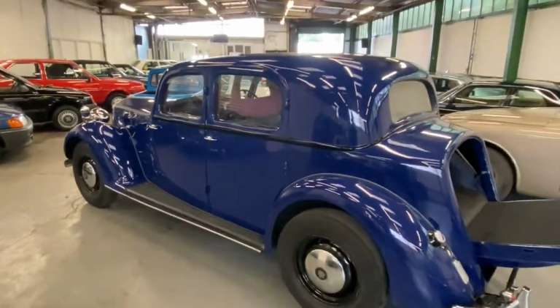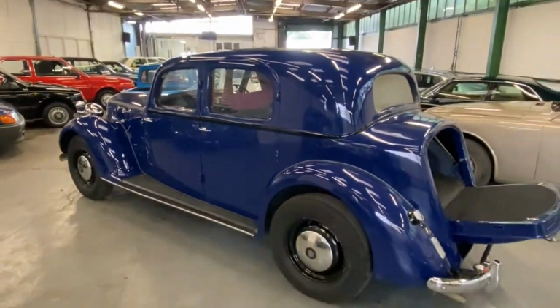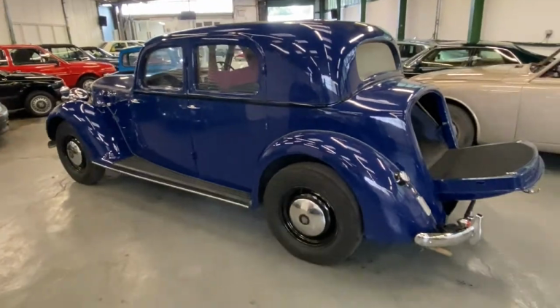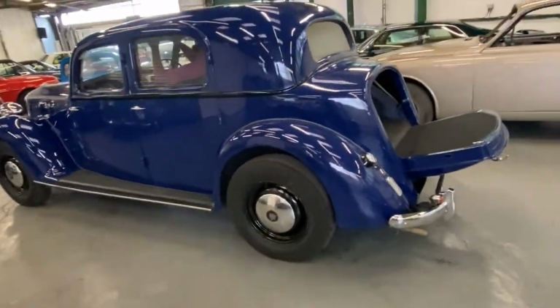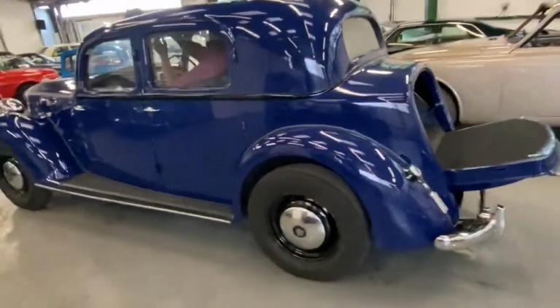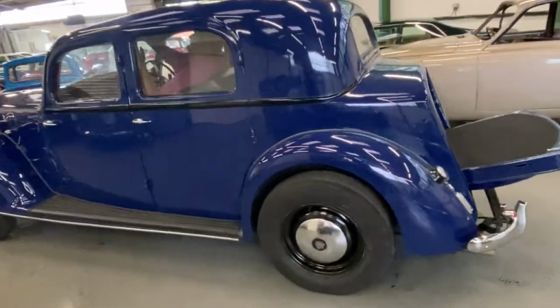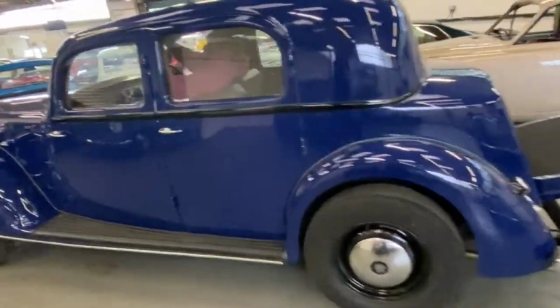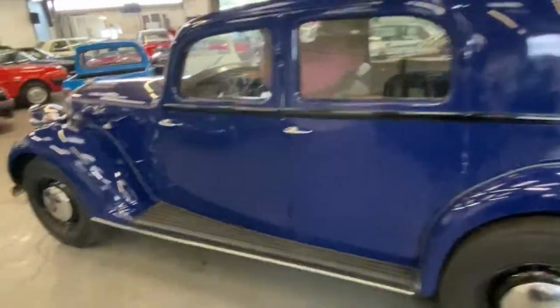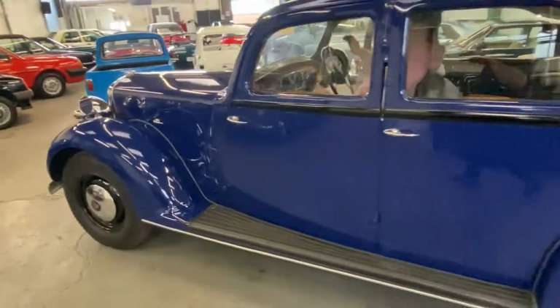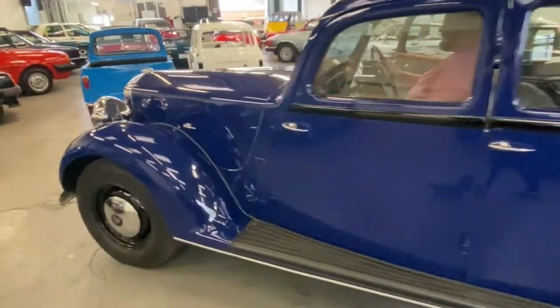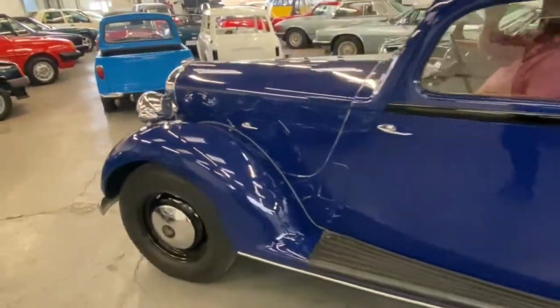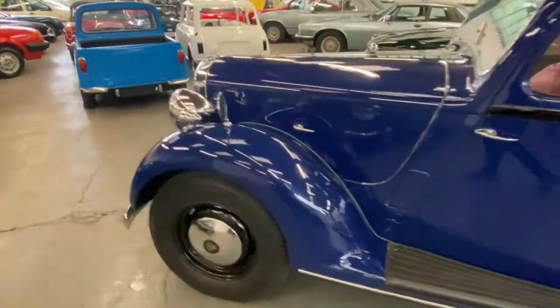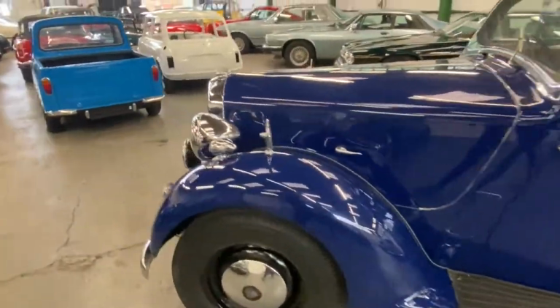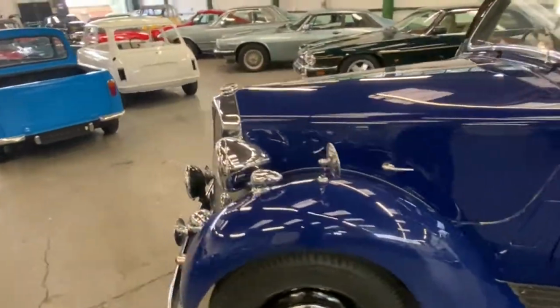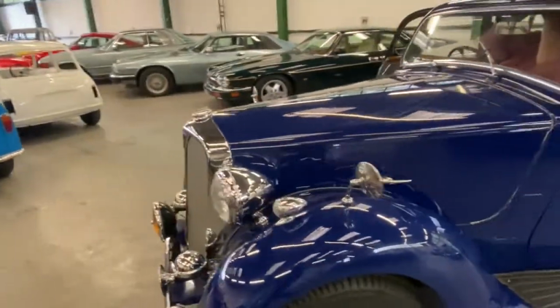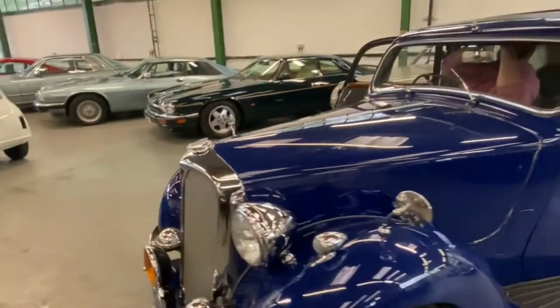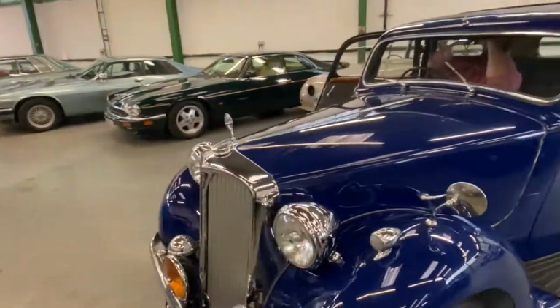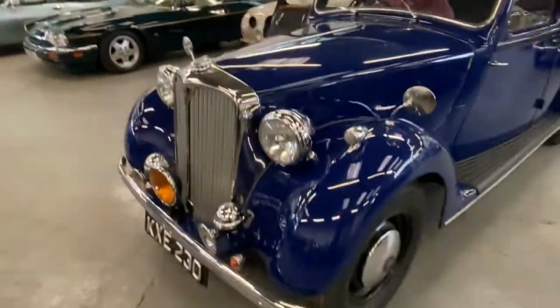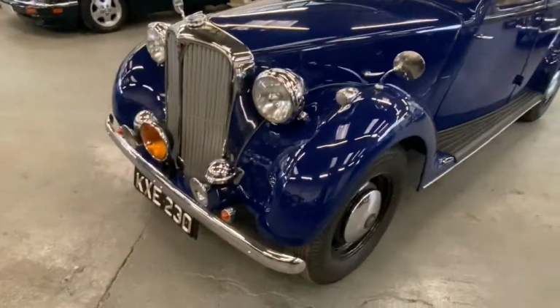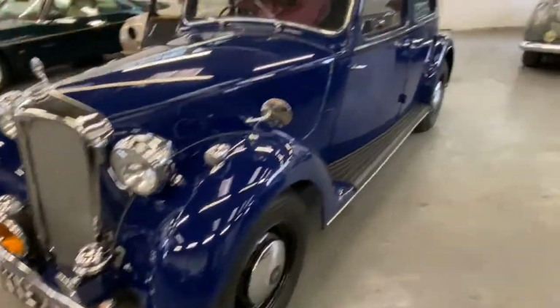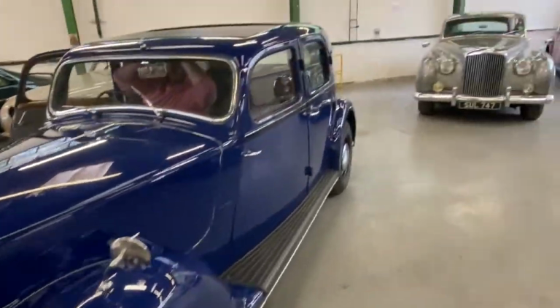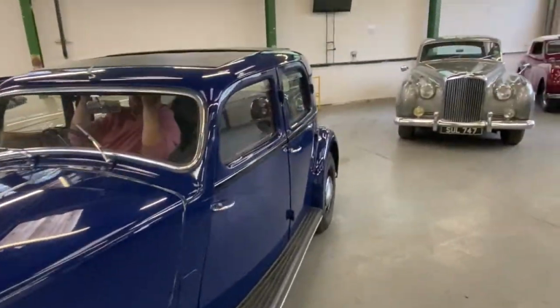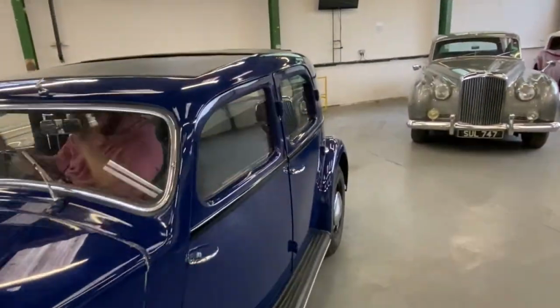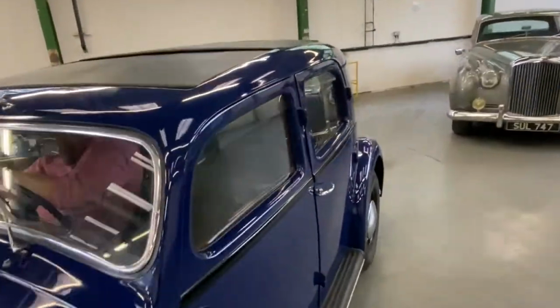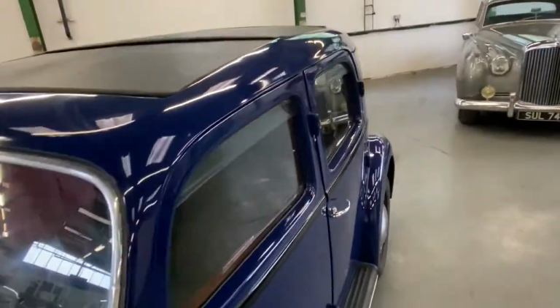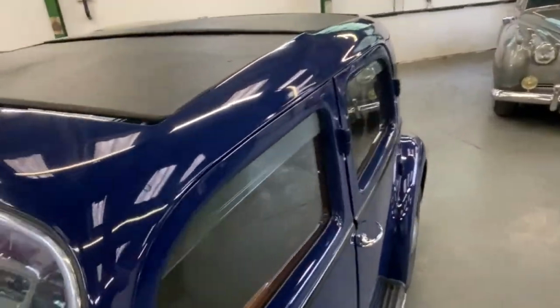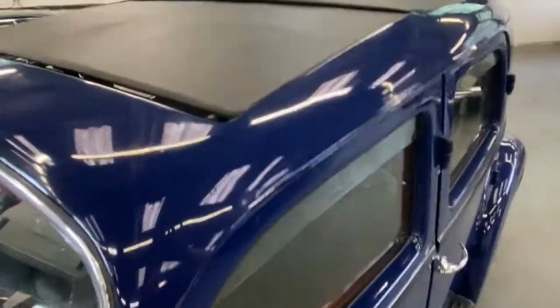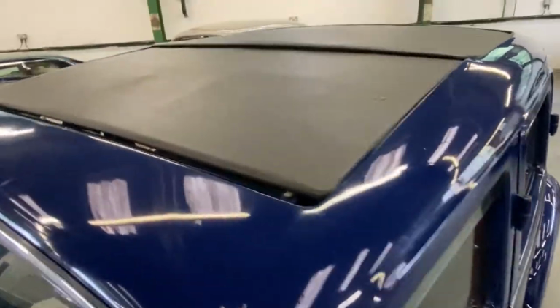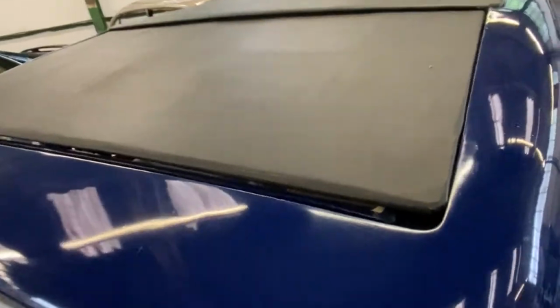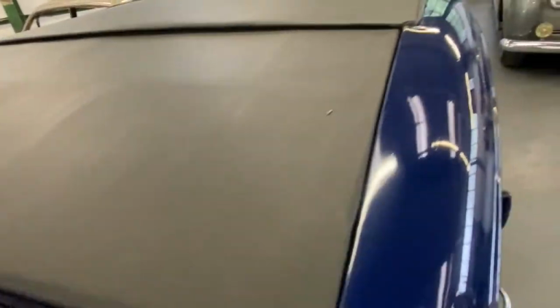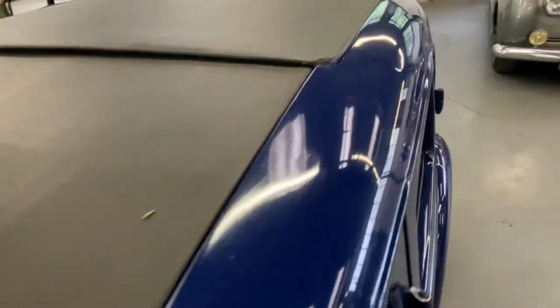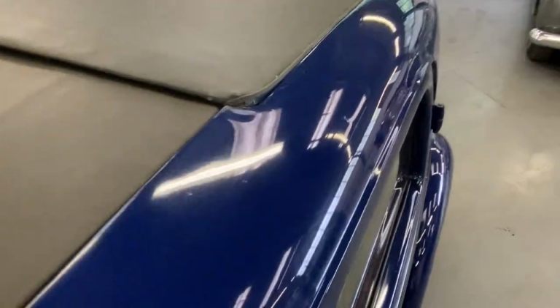One of these cars that really needs viewing. These Rover guys know what they're talking about — they know what they're looking for. Let me show you the roof — it slides back on this one. All the vinyl is good on that.